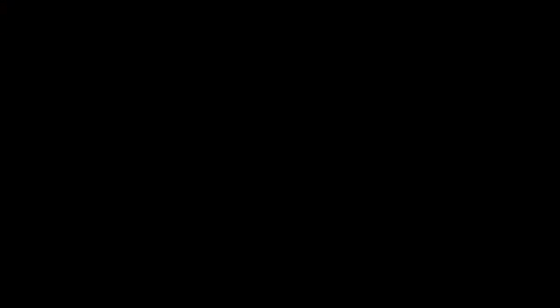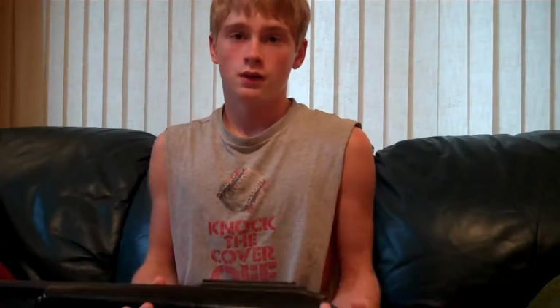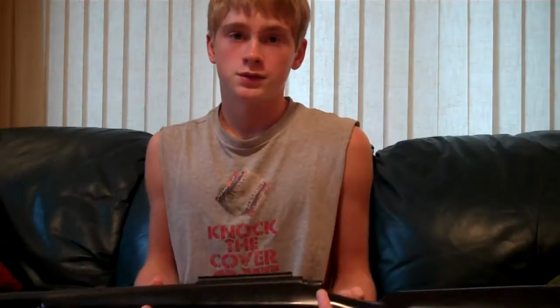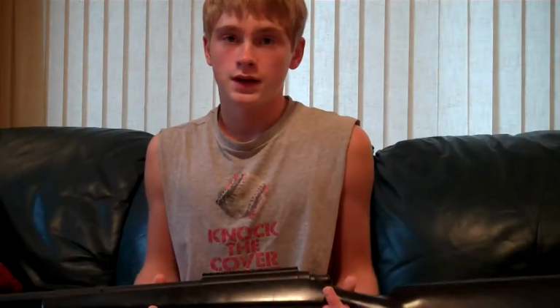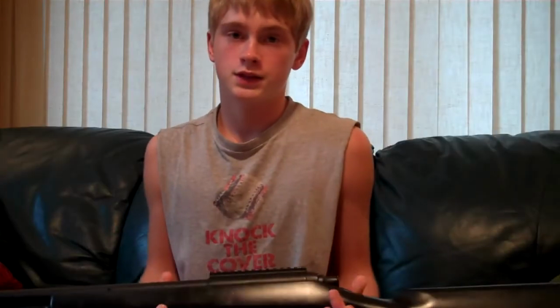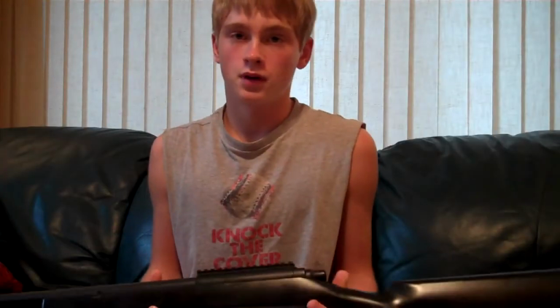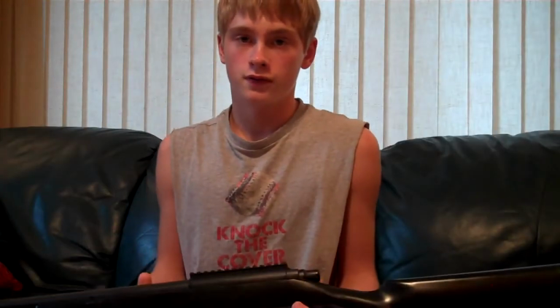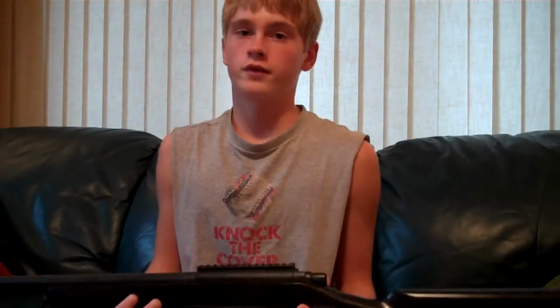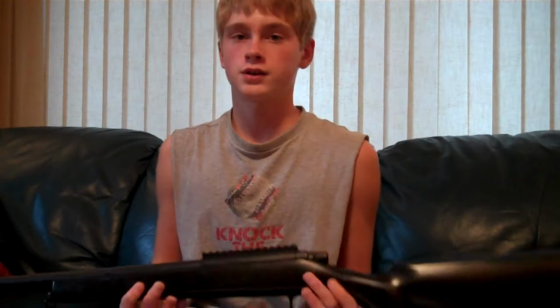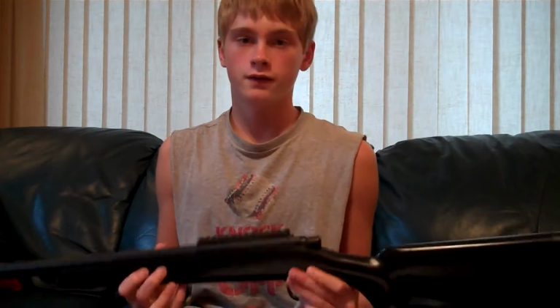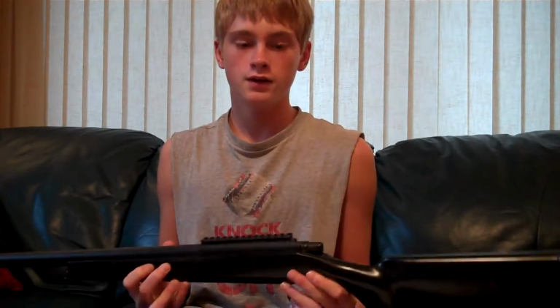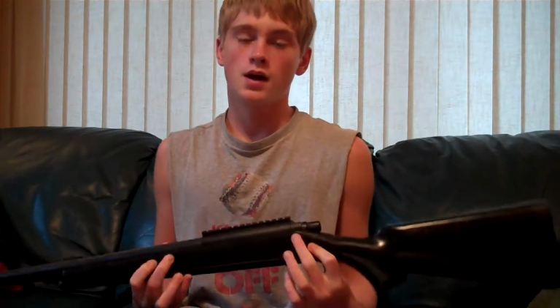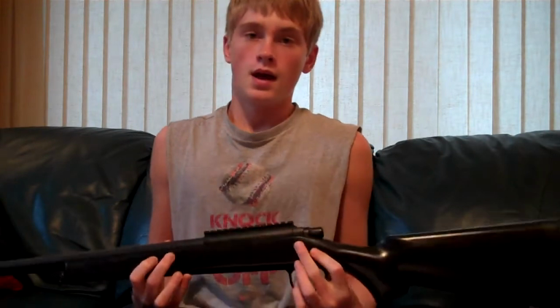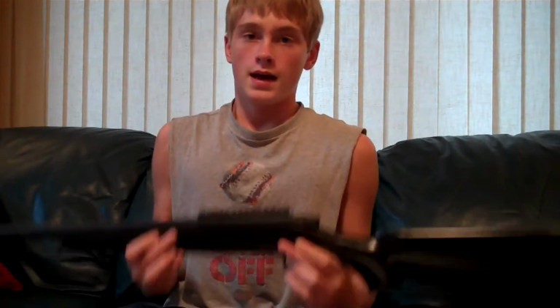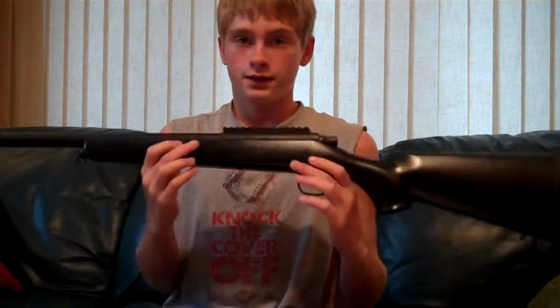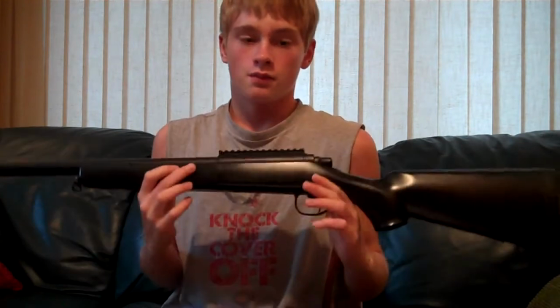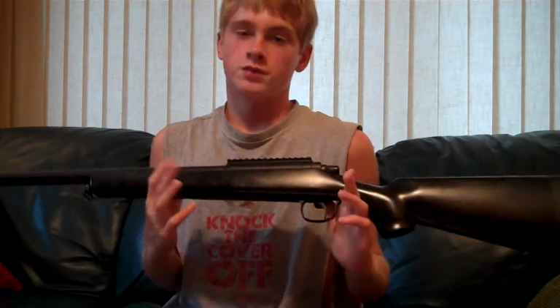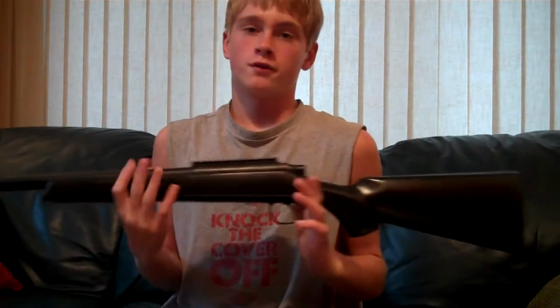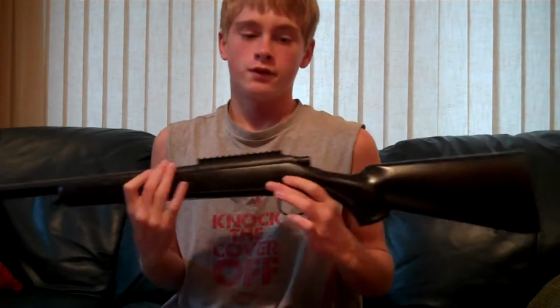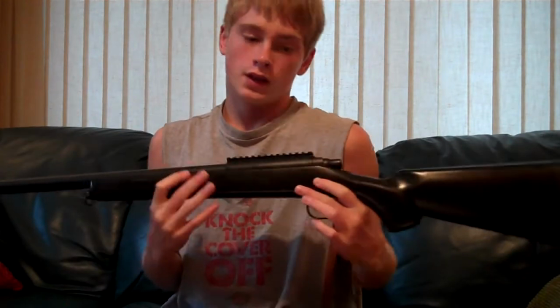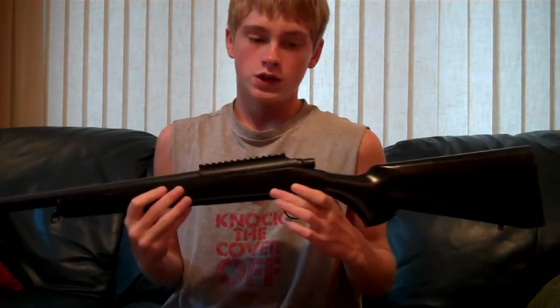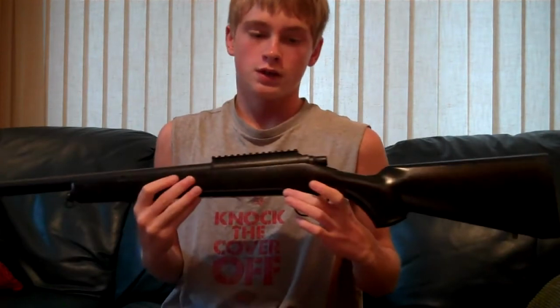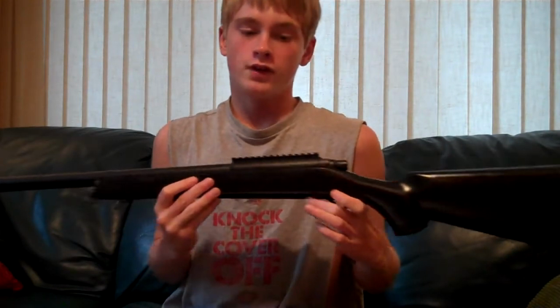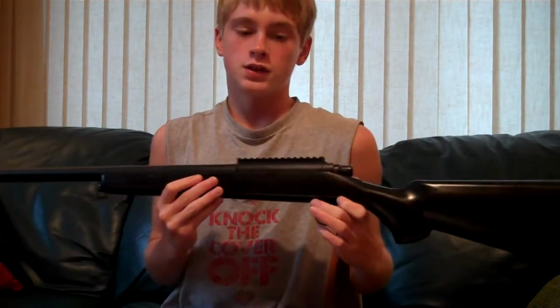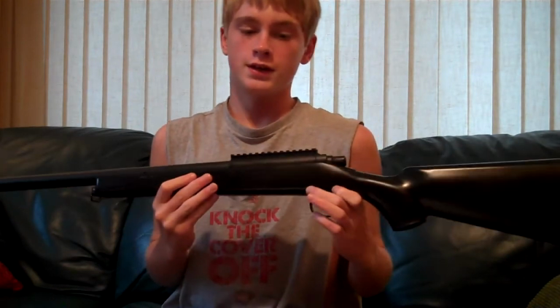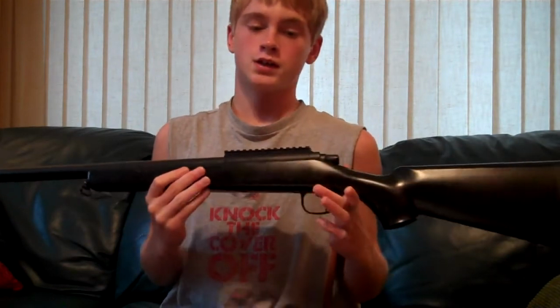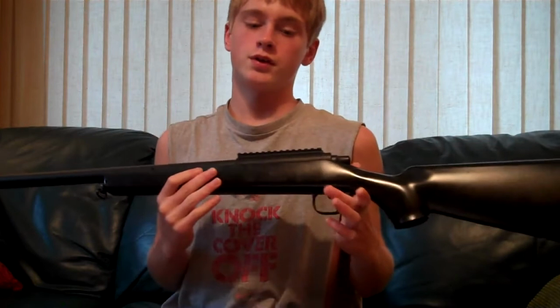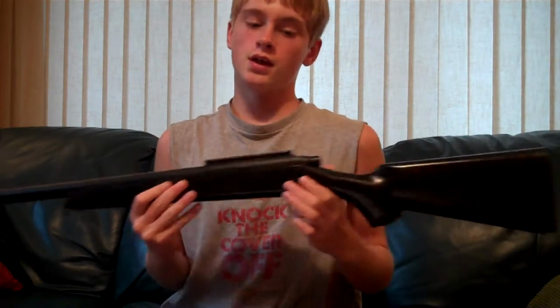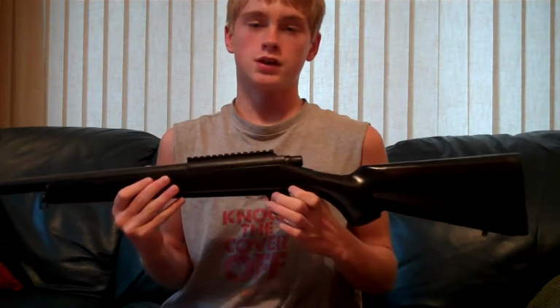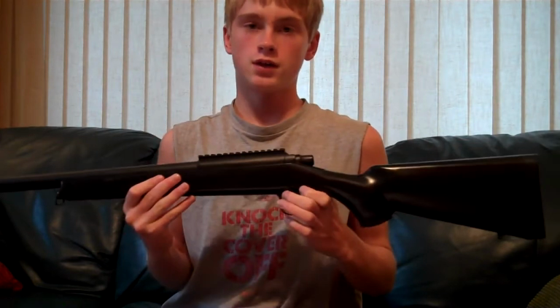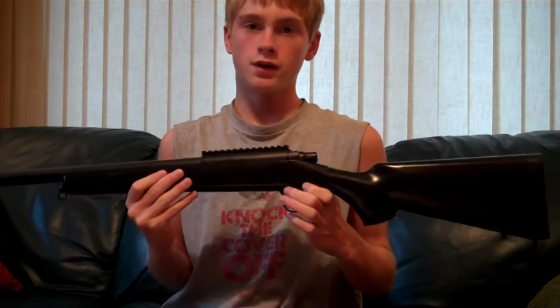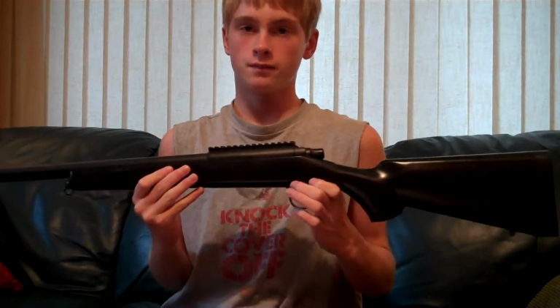Hey, what's up guys, it's Paul from Overkill Airsoft again, and today I'm going to be reviewing the AGM VSR-10 Spring Airsoft Sniper Rifle.